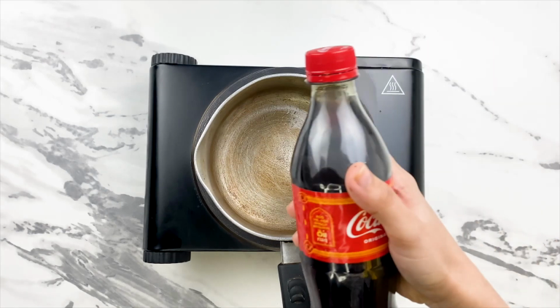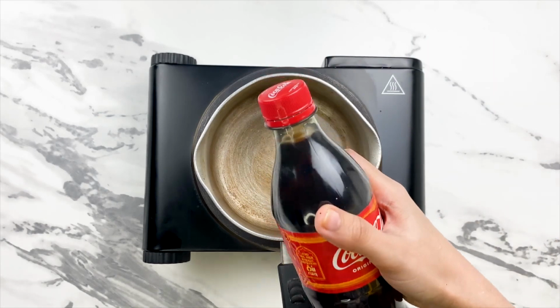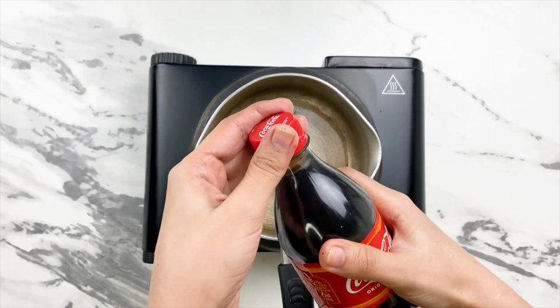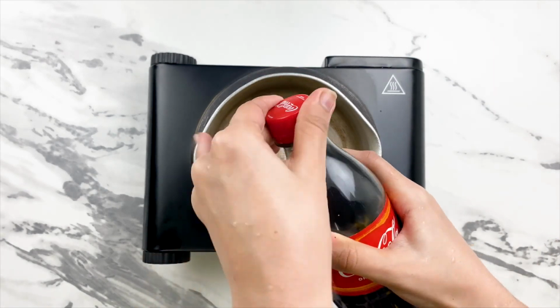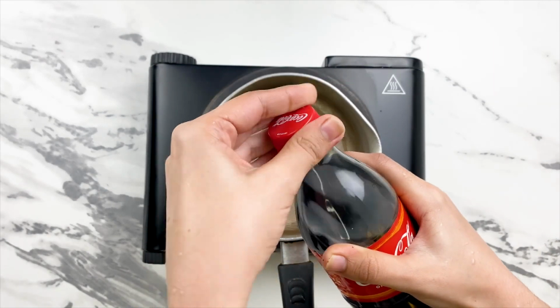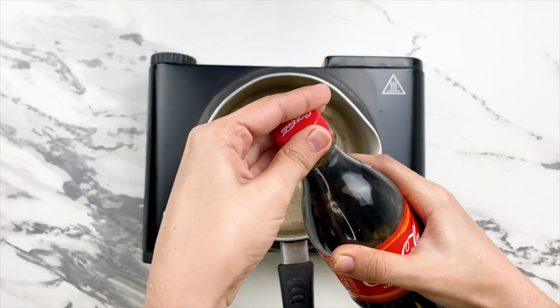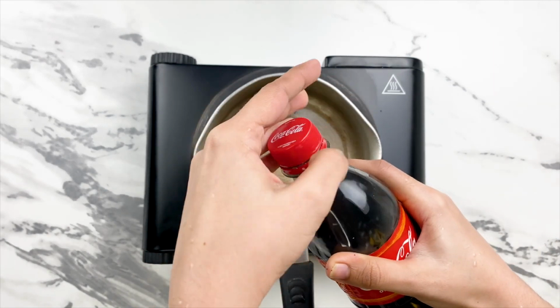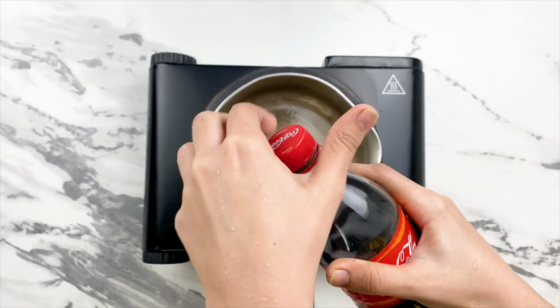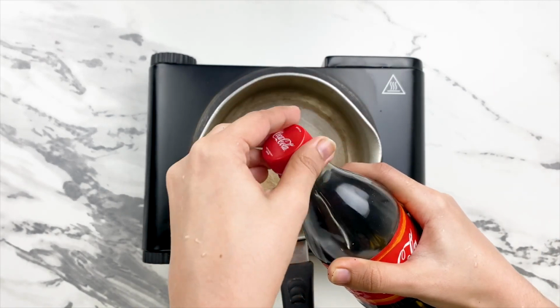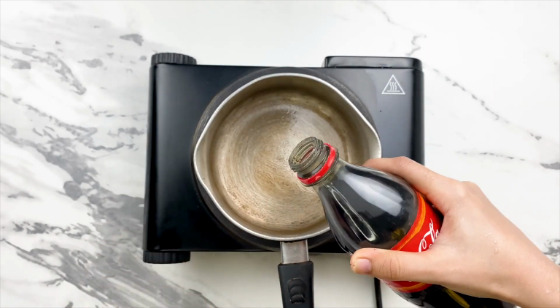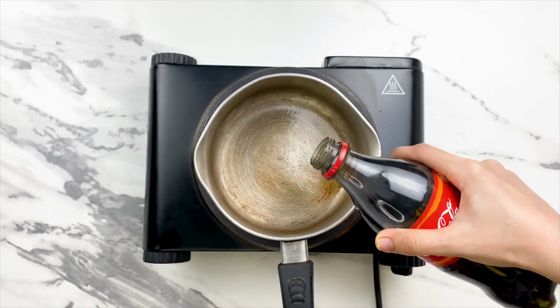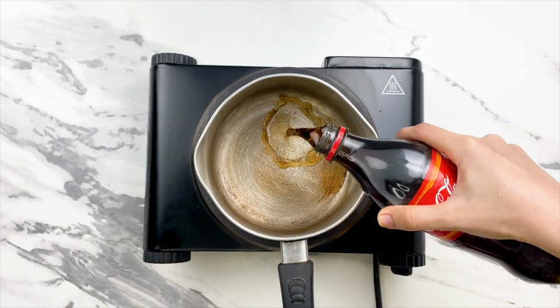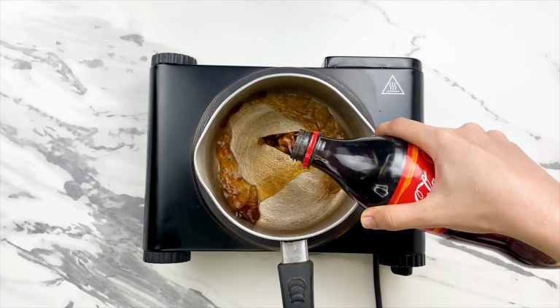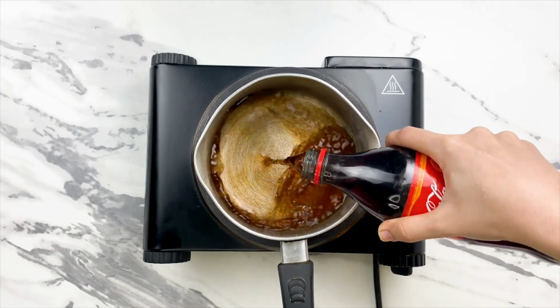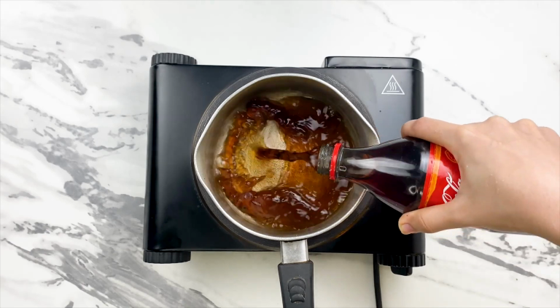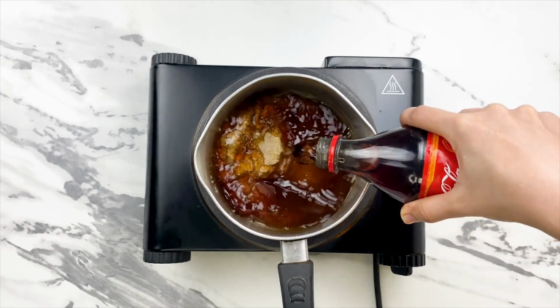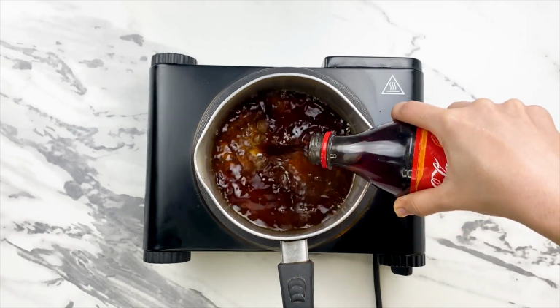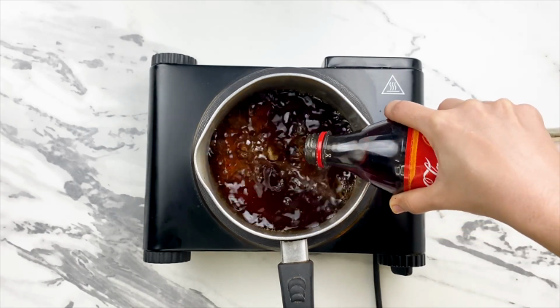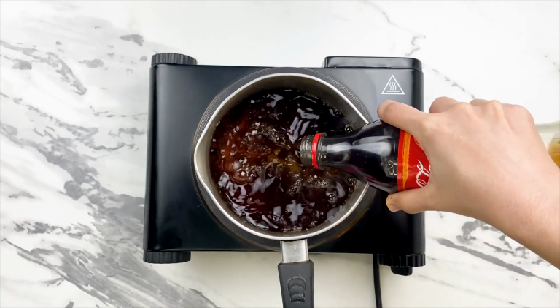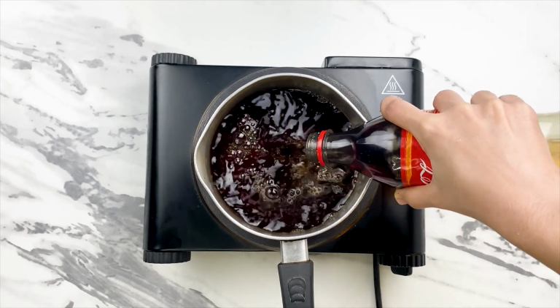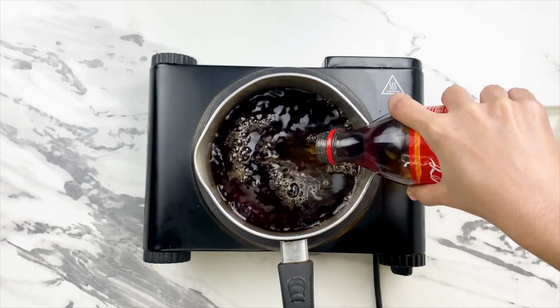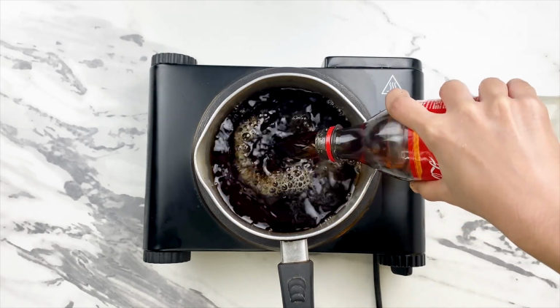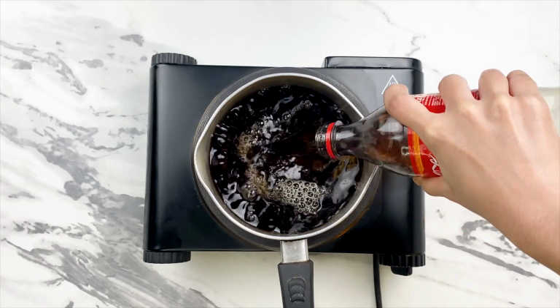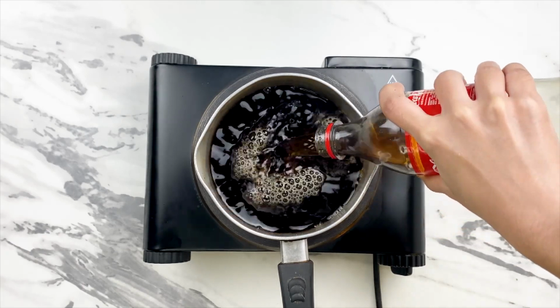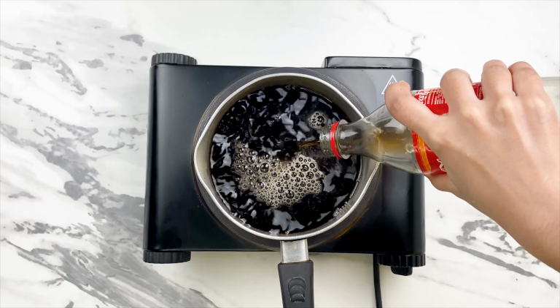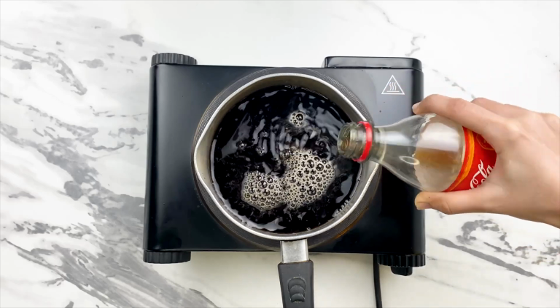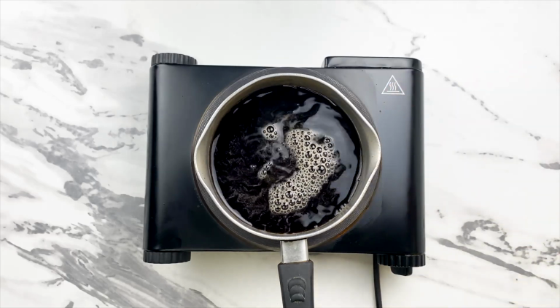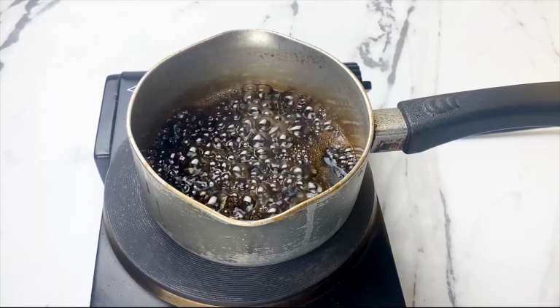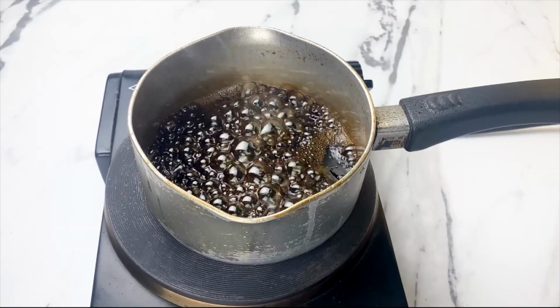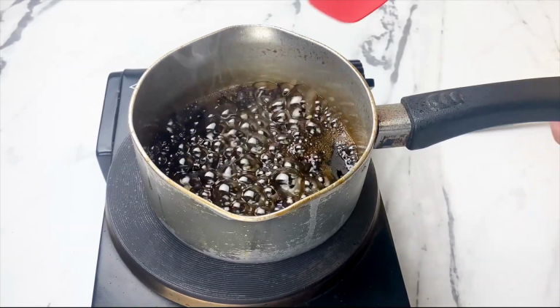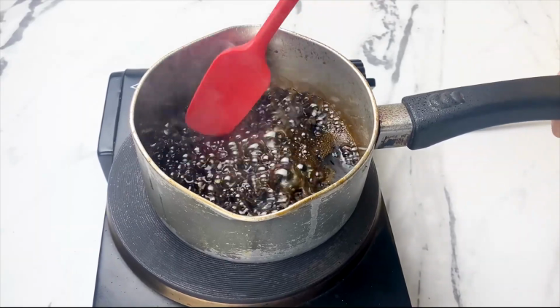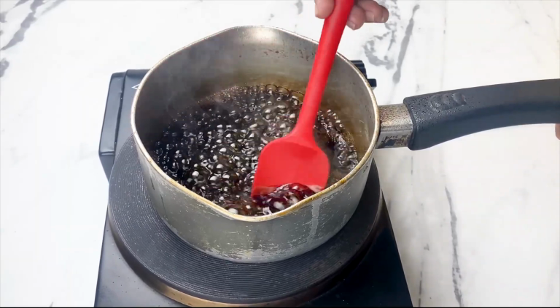Get ready to be shocked by this eye-opening experiment. Start by pouring a 500ml bottle of Coca-Cola into a saucepan. Seems like an ordinary task, right? But what you'll discover next will change your perspective forever.